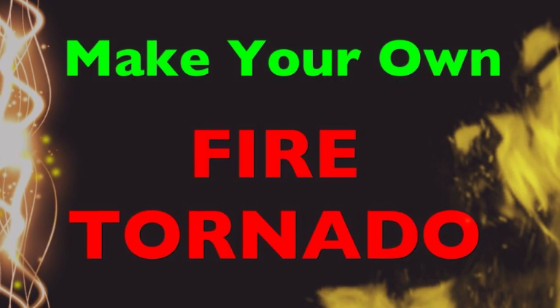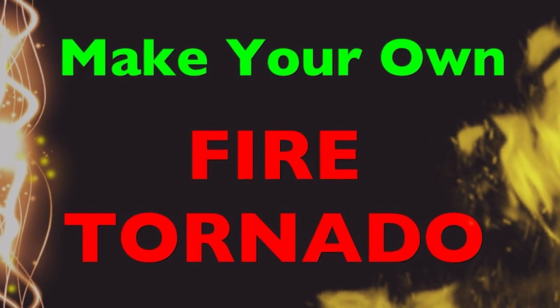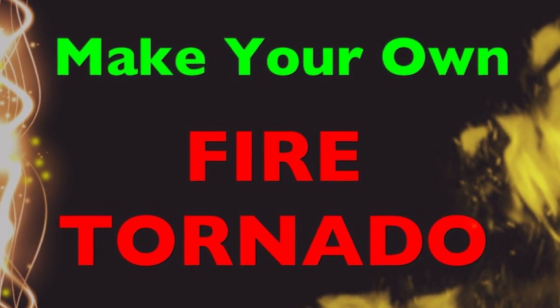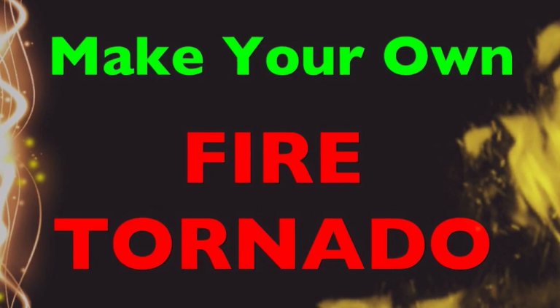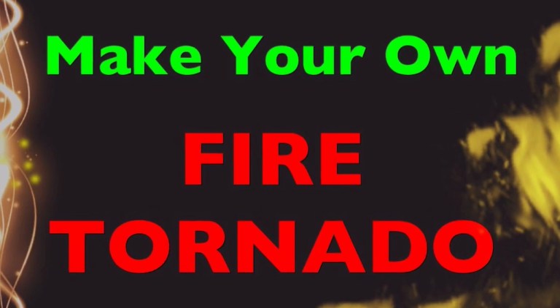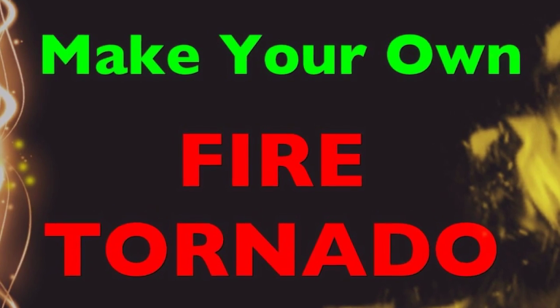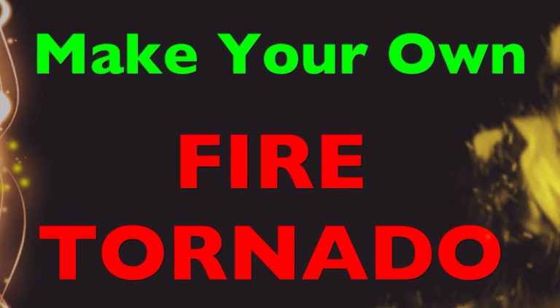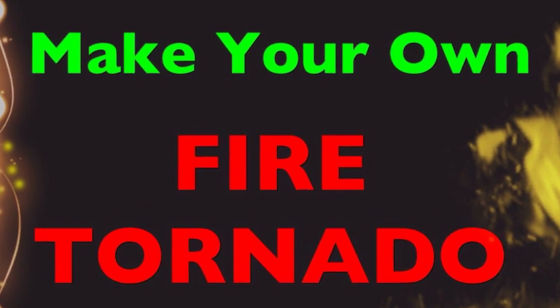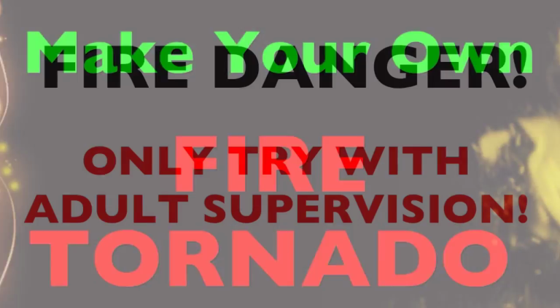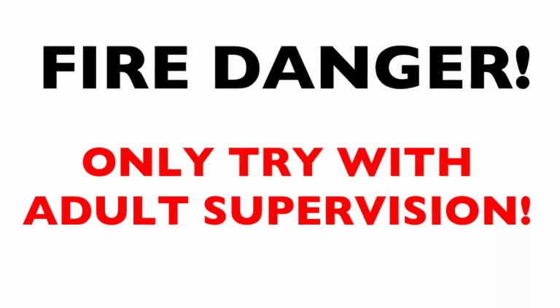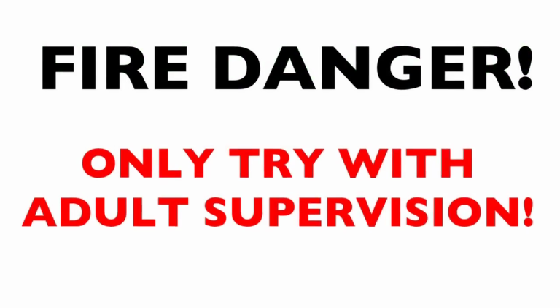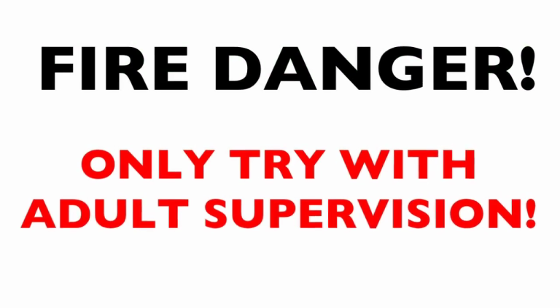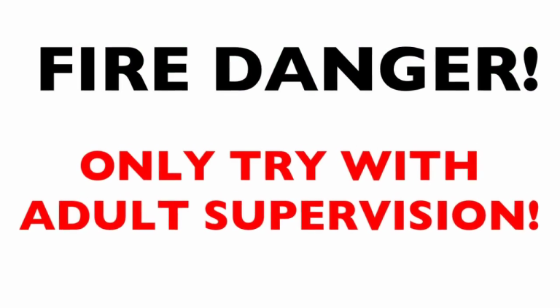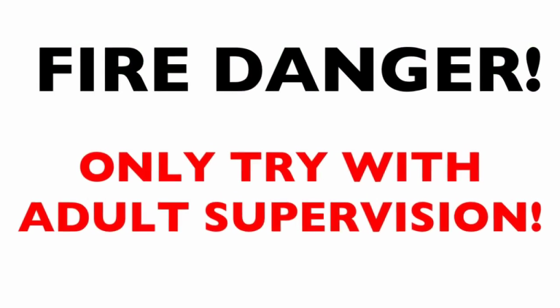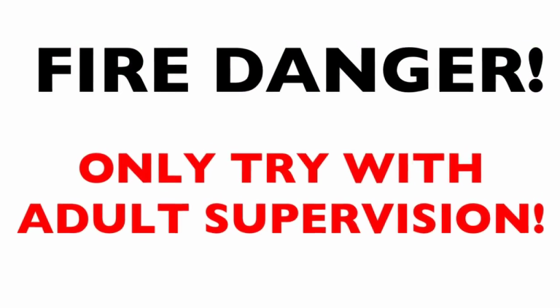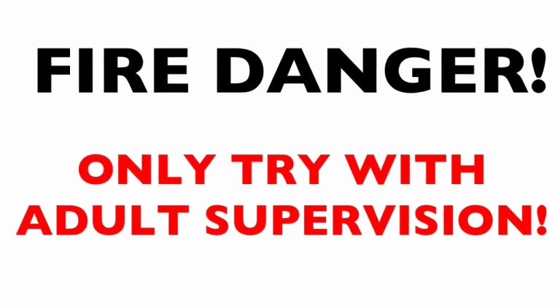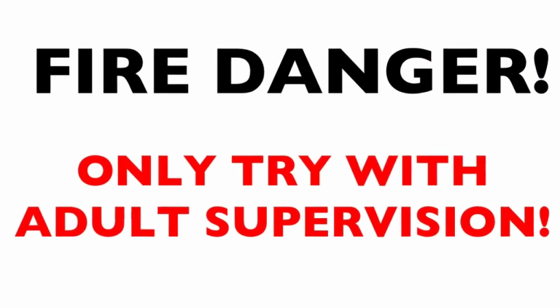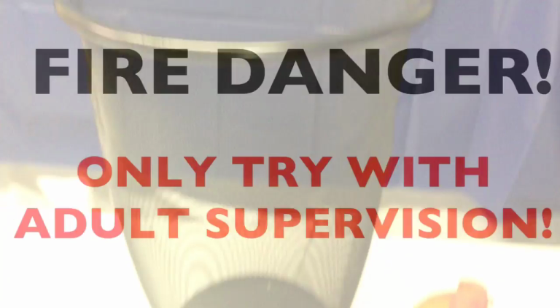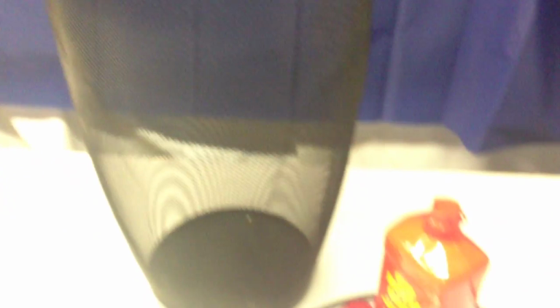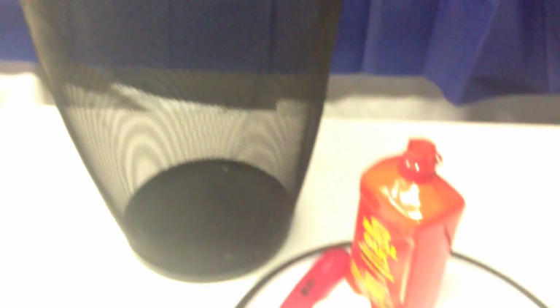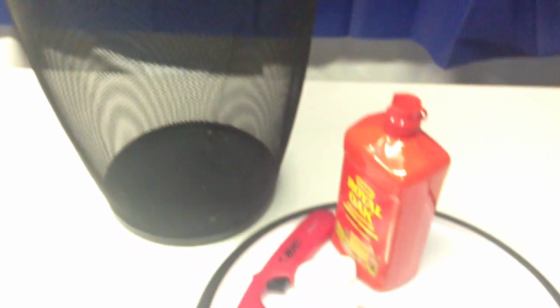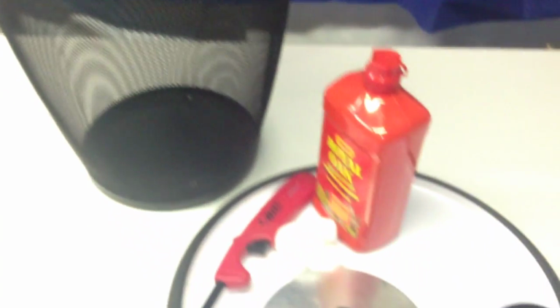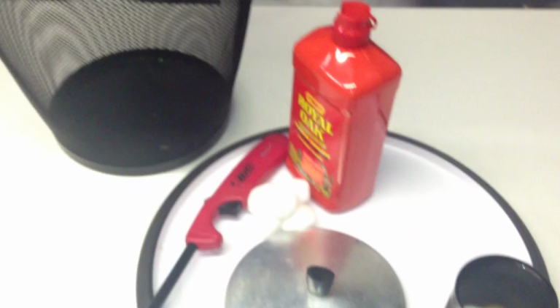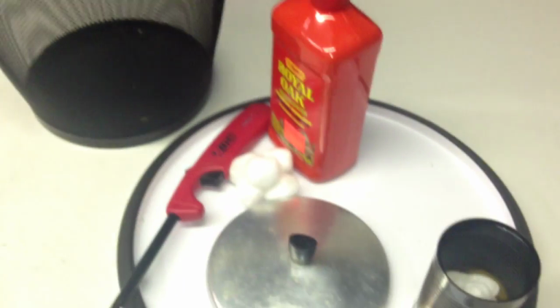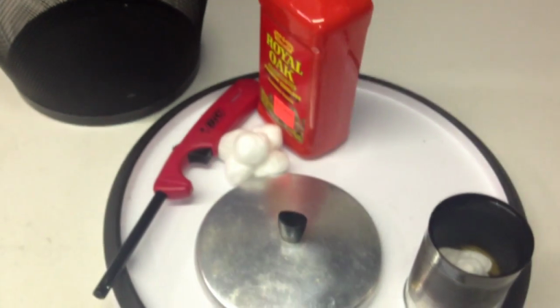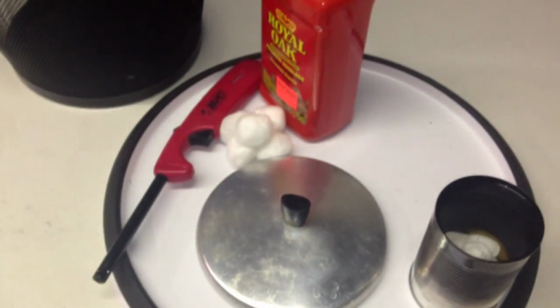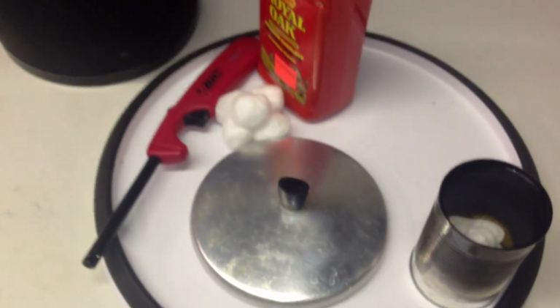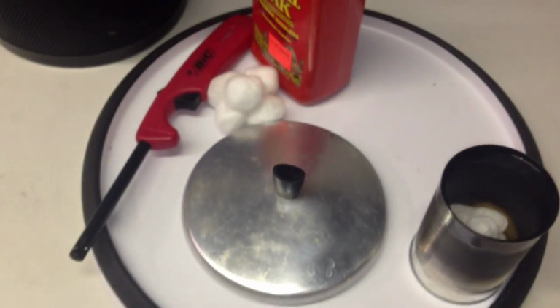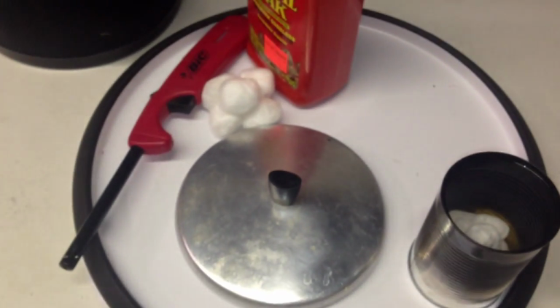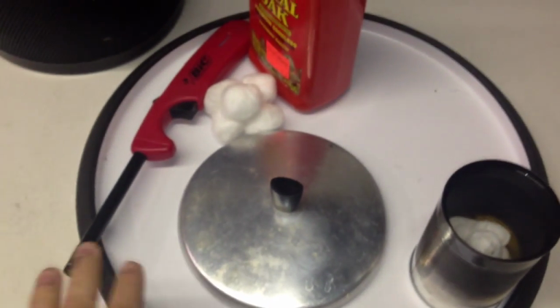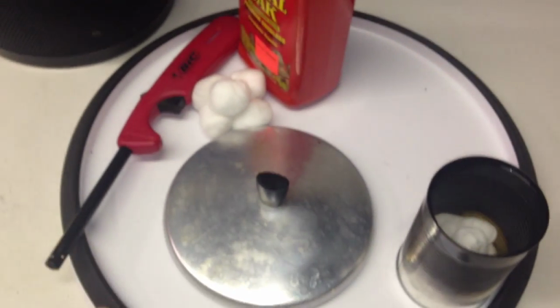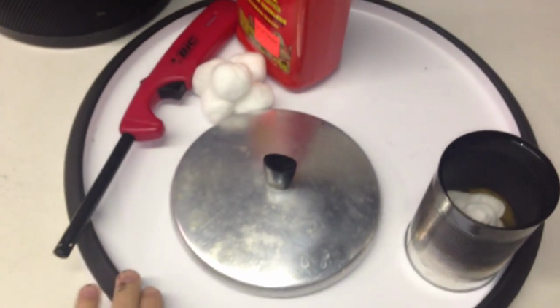Making a fire tornado is really simple, looks really cool, but it's really dangerous too, so be careful. You need everything shown here — I'll list it in the description below.